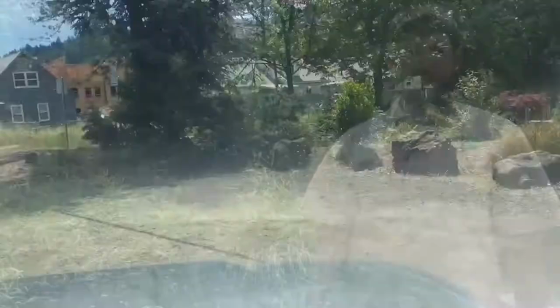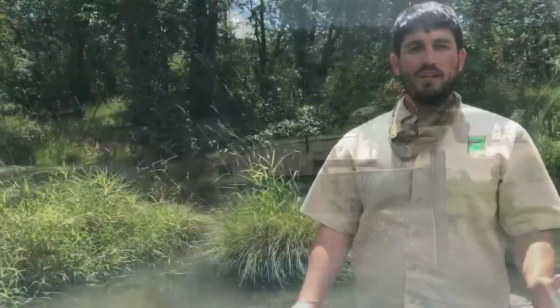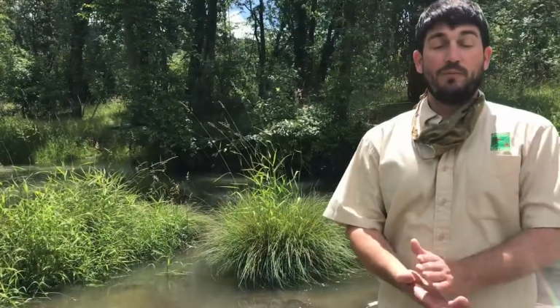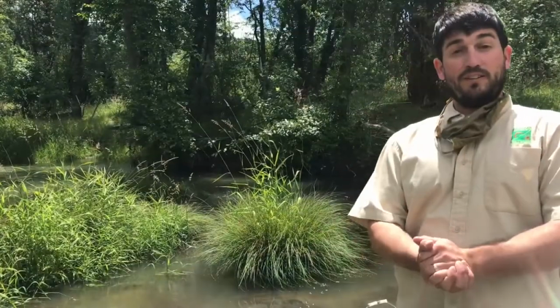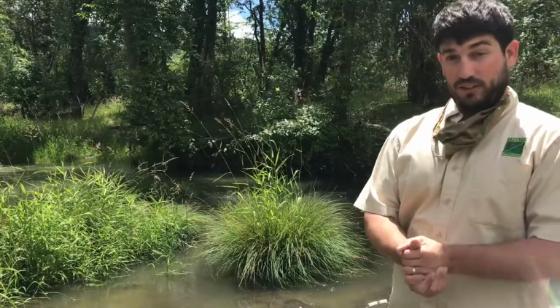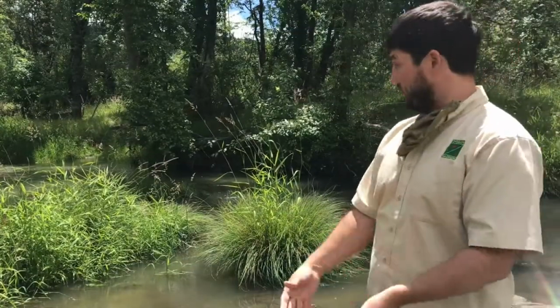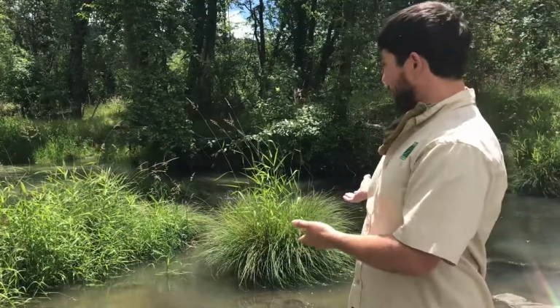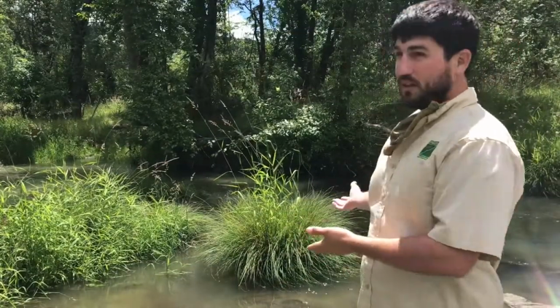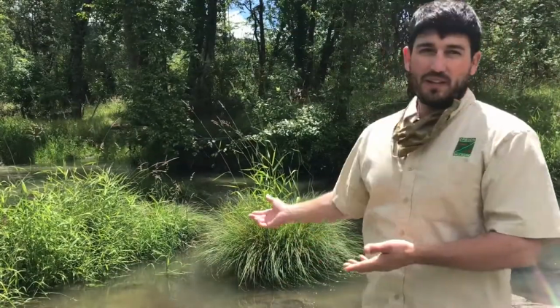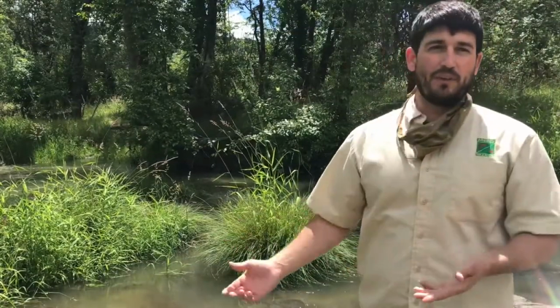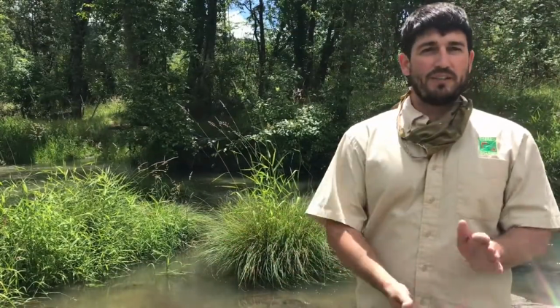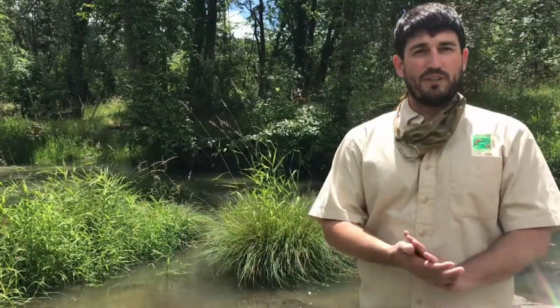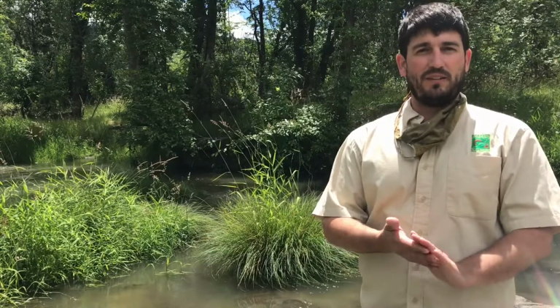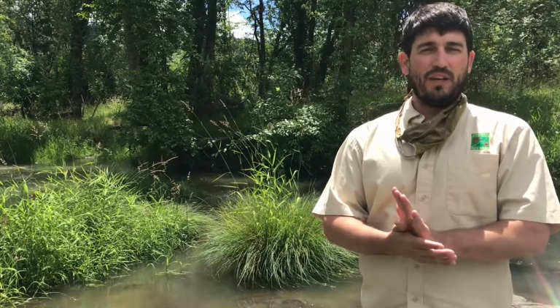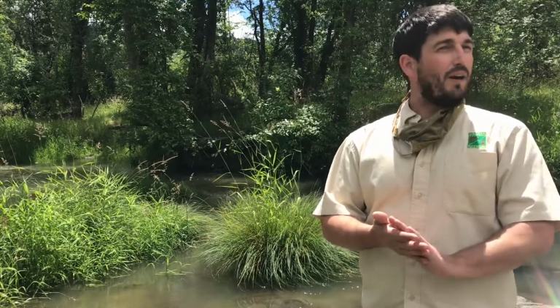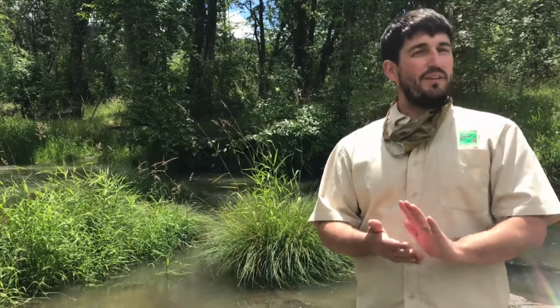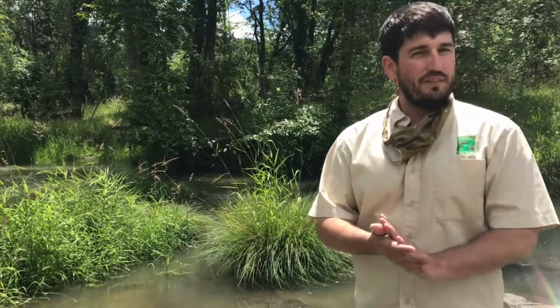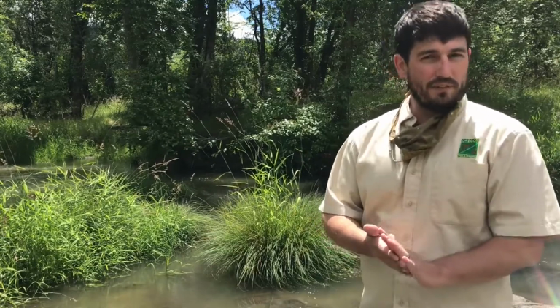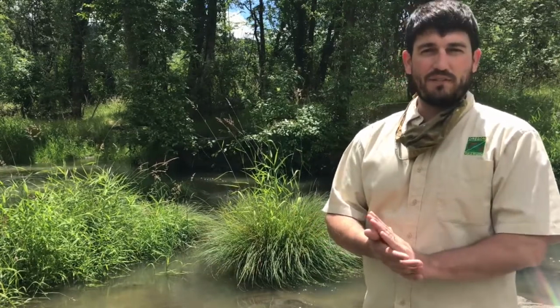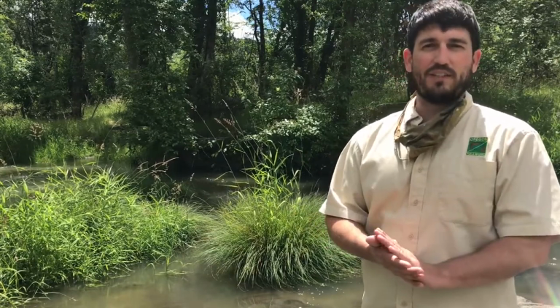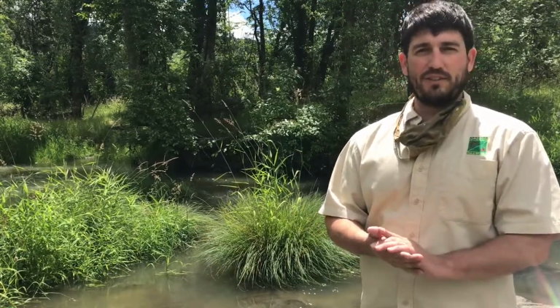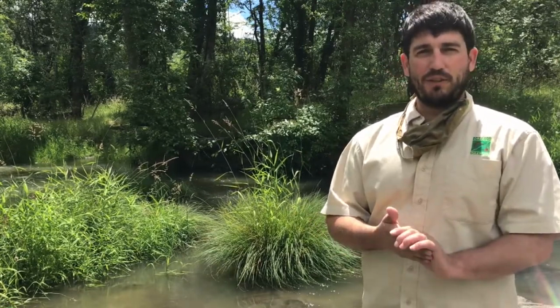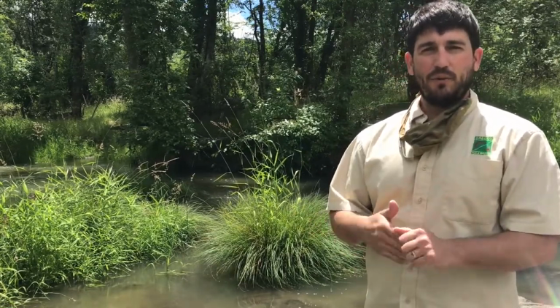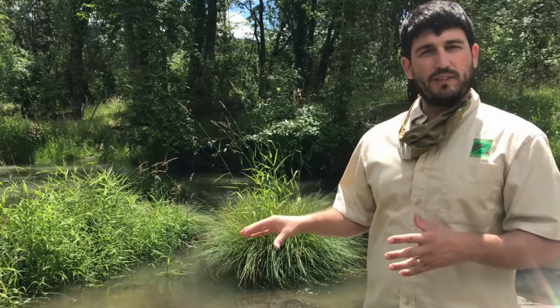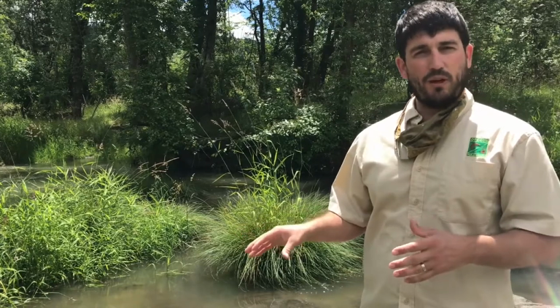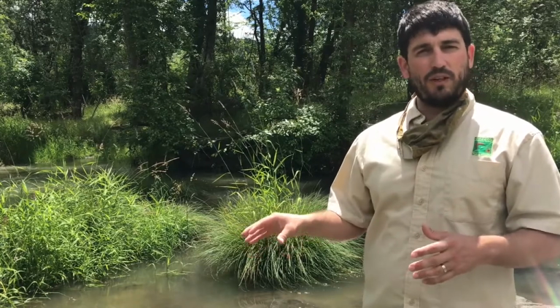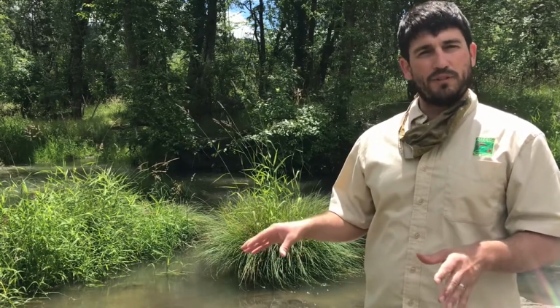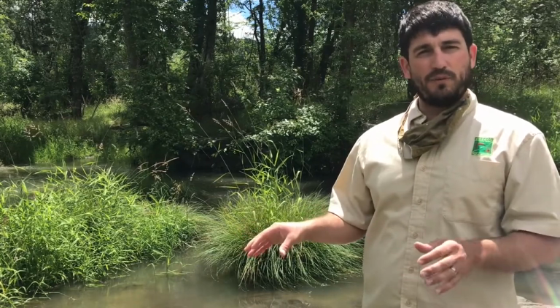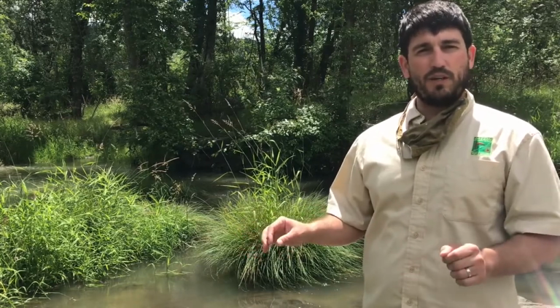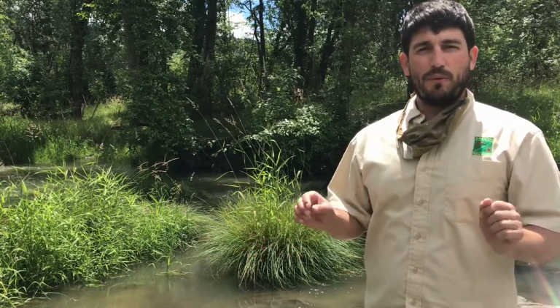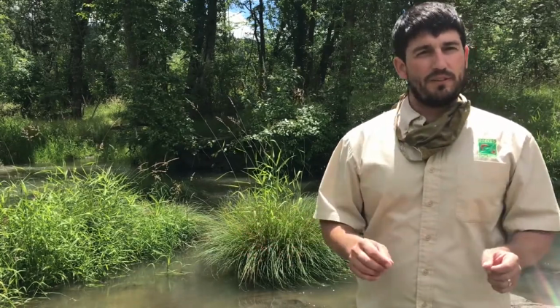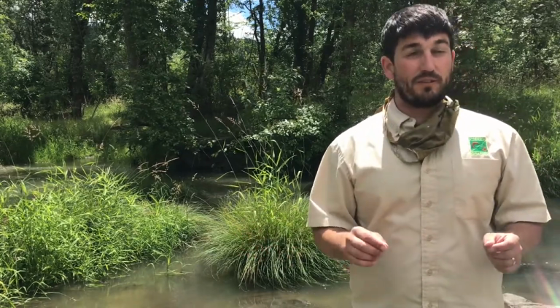Okay everybody, we made it down to Deer Creek — it's right behind me. We're going to release our winter steelhead. We have about 75 of them left in varying stages and they look pretty good. We'll try to get some underwater pictures of them being released as well.